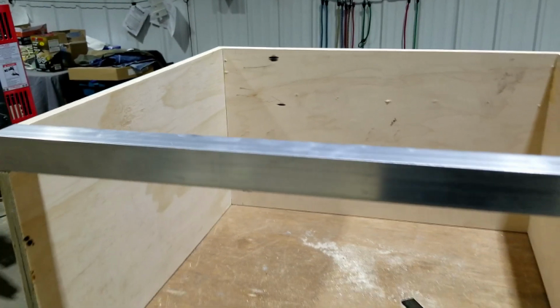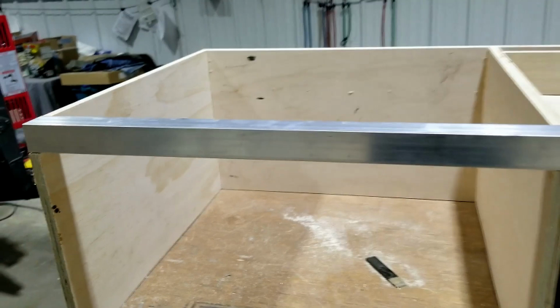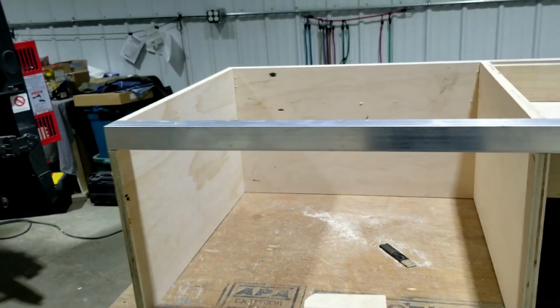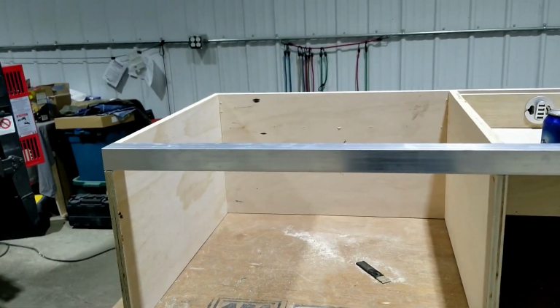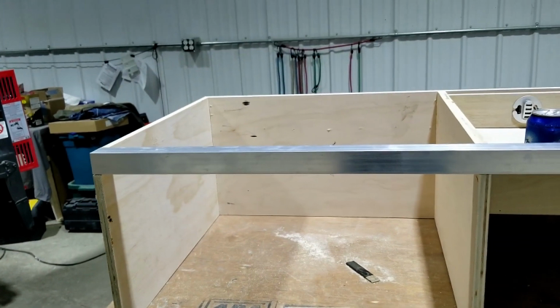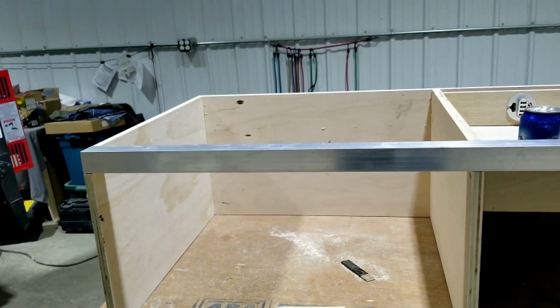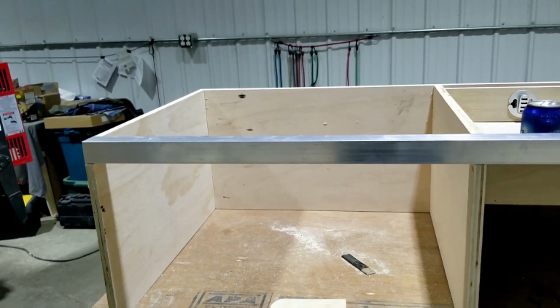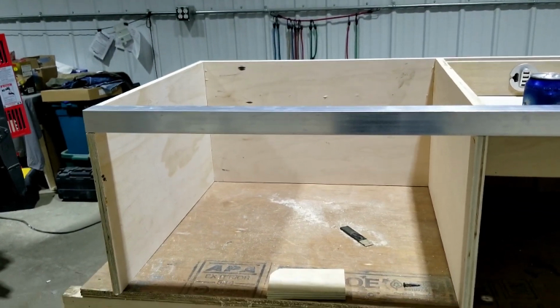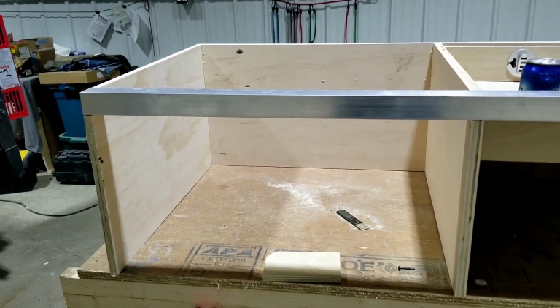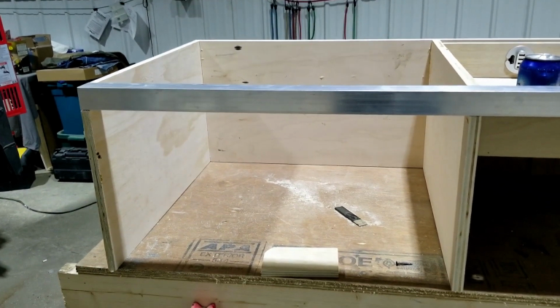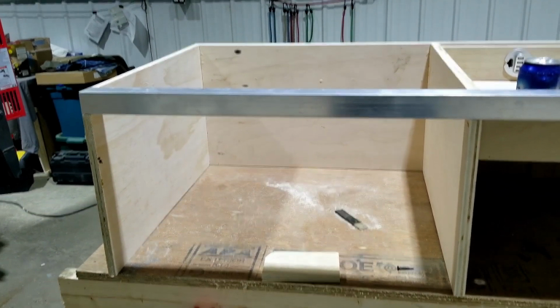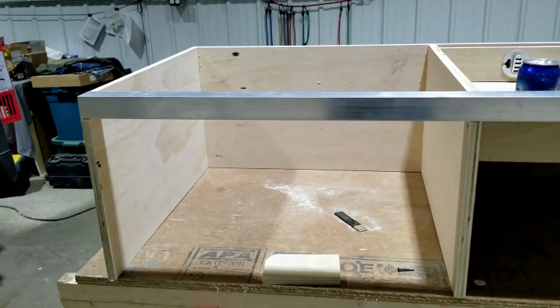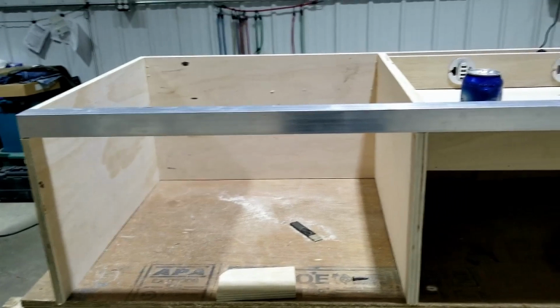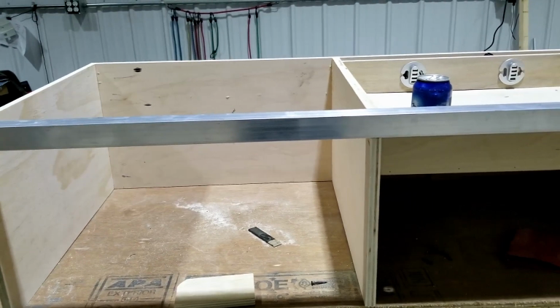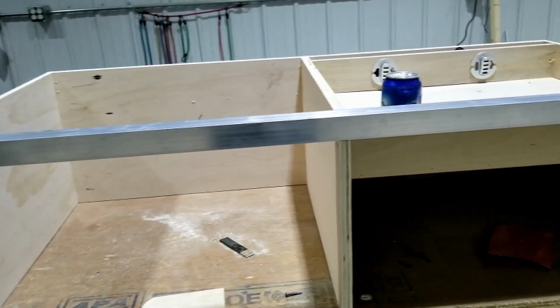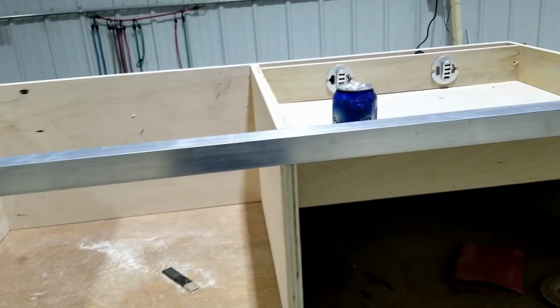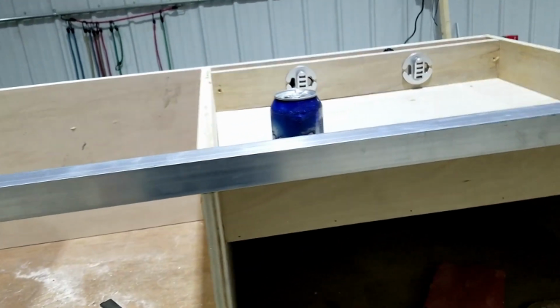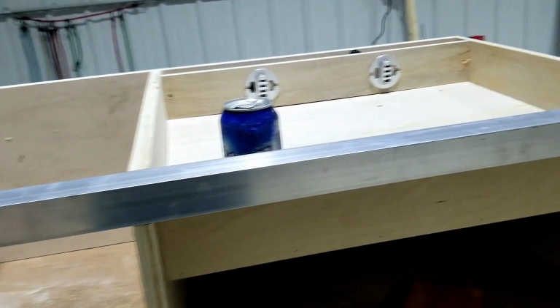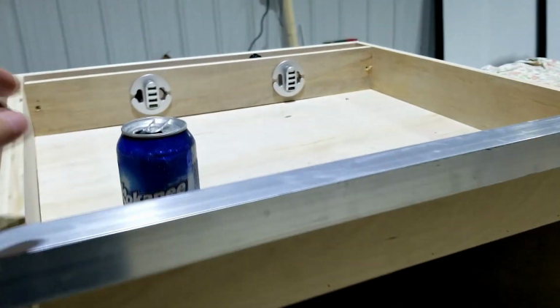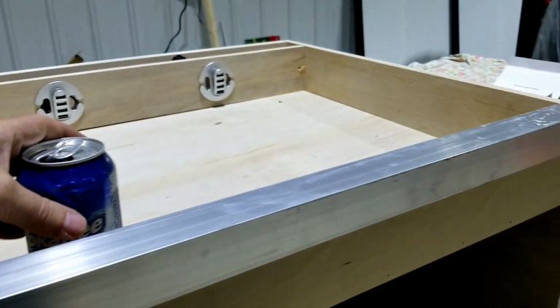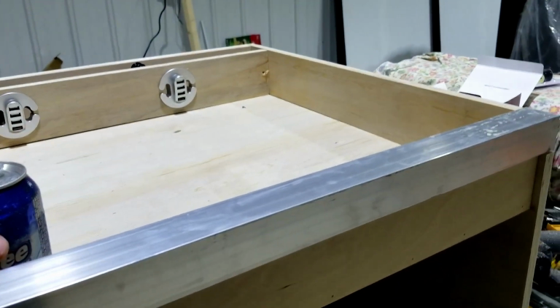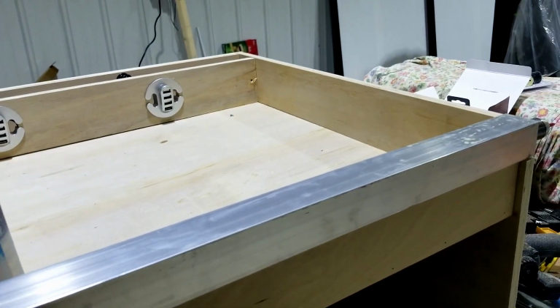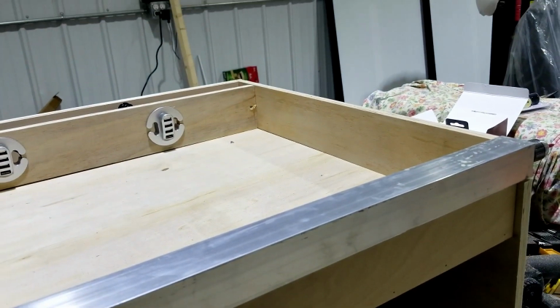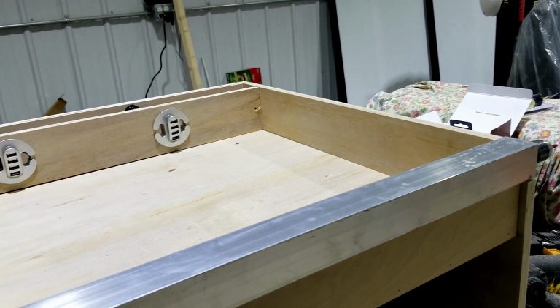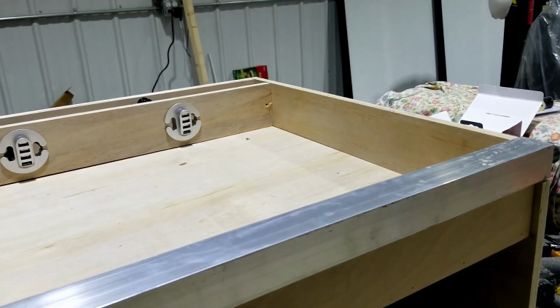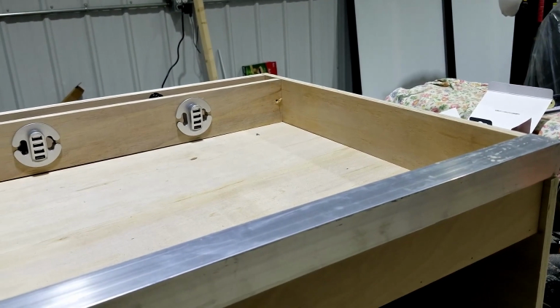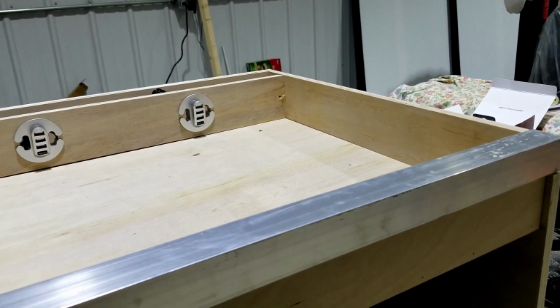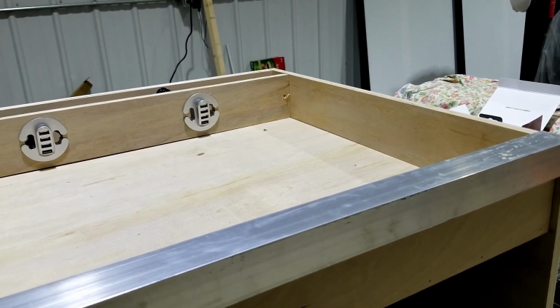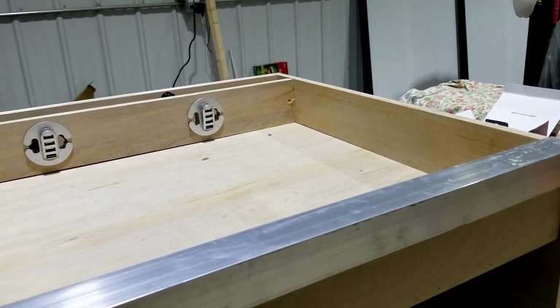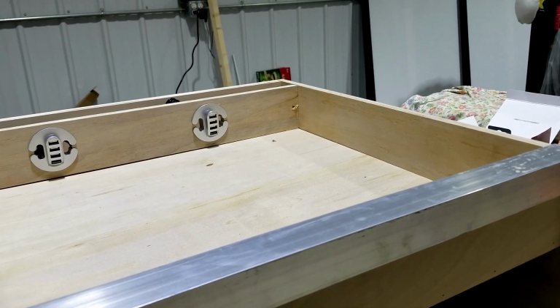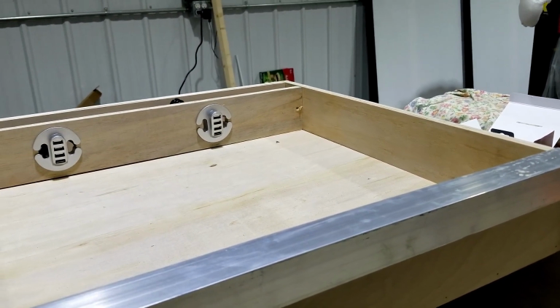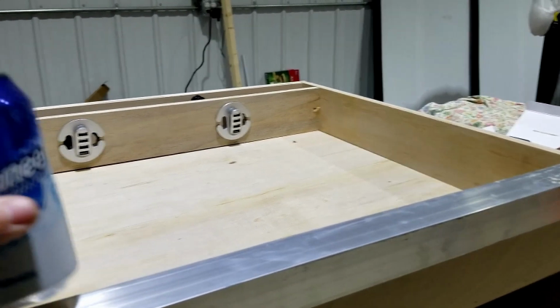On this side there will be a different treatment on the top — I'll show that later. I'm much happier with the way it's going. I started at 8 o'clock this morning and it's now 7 o'clock.